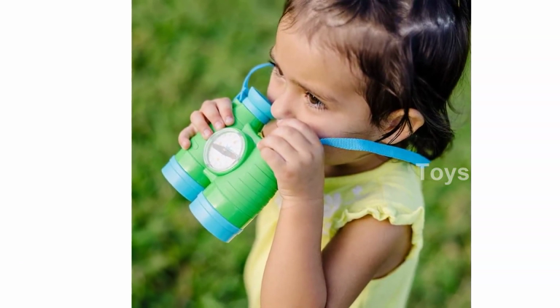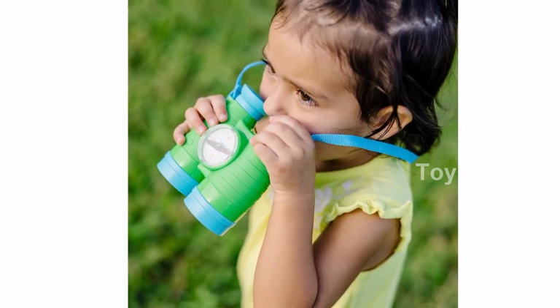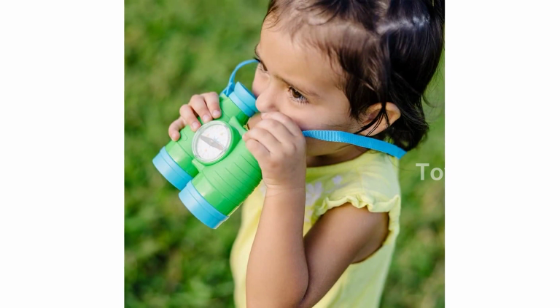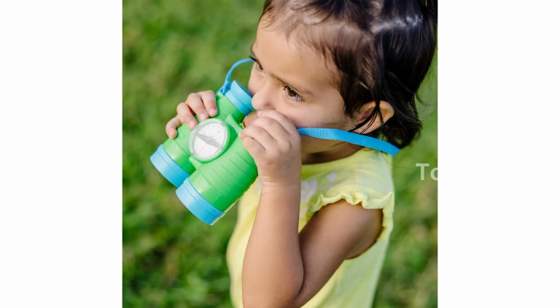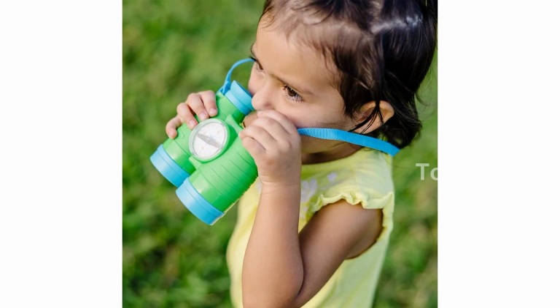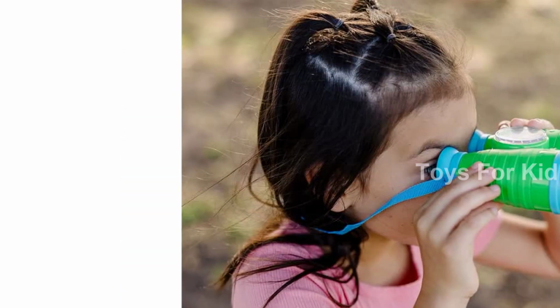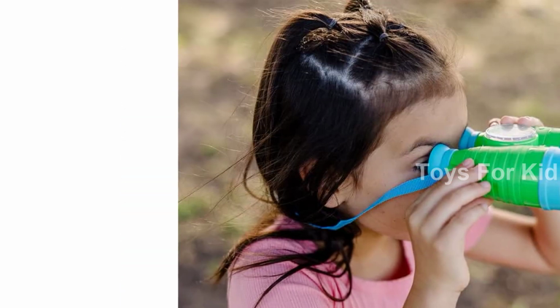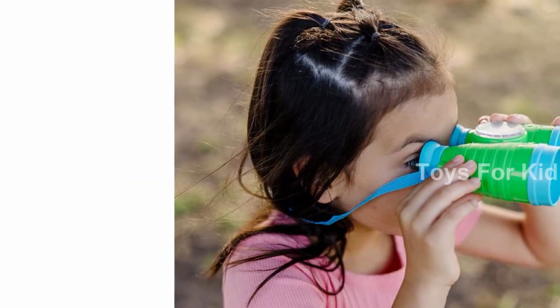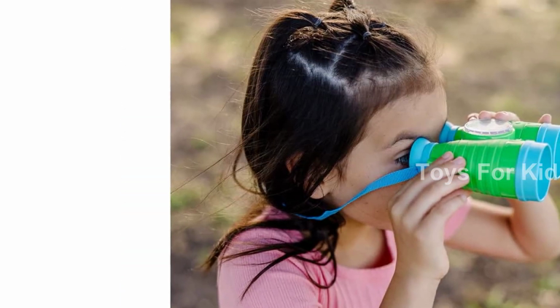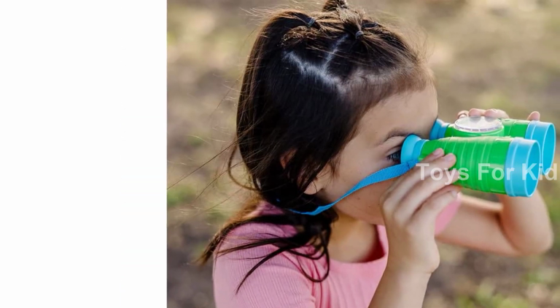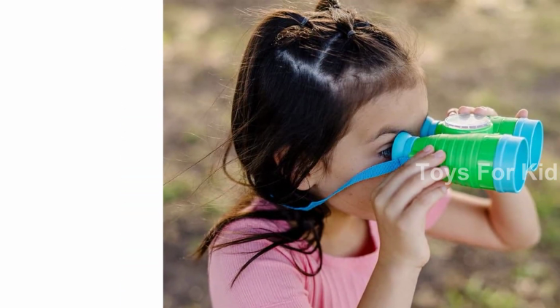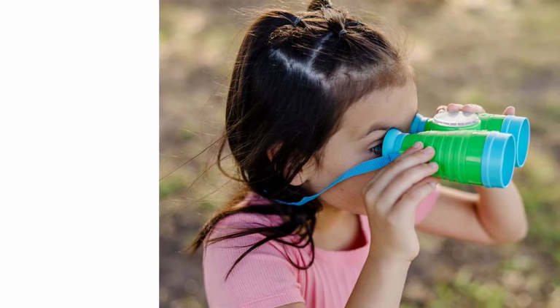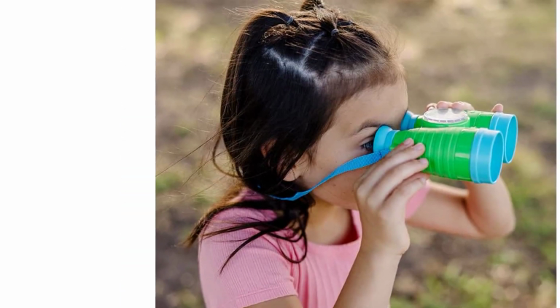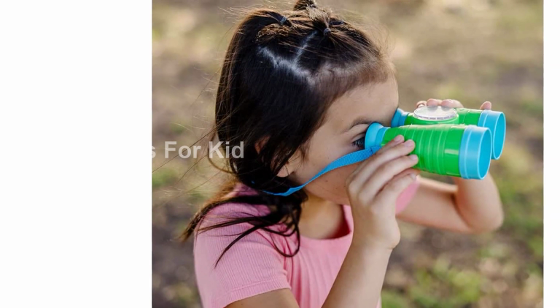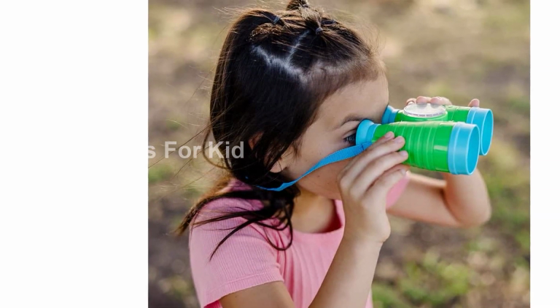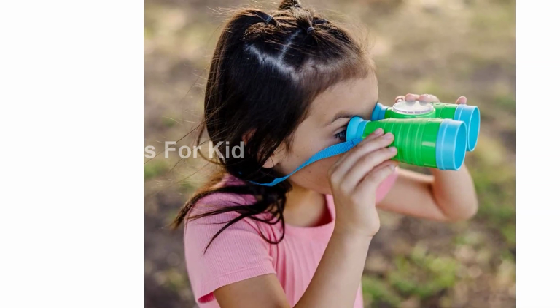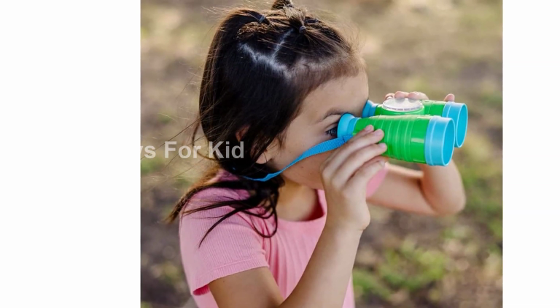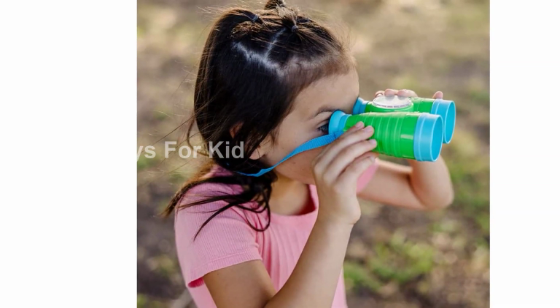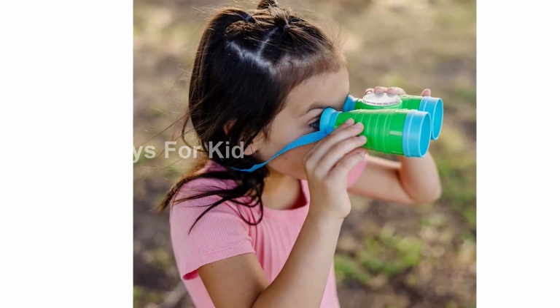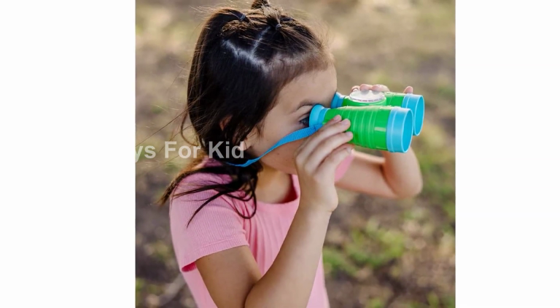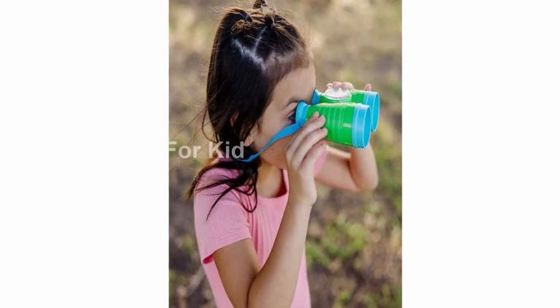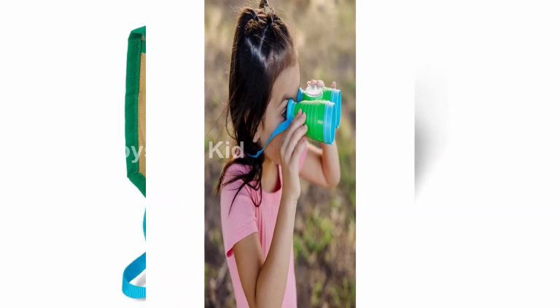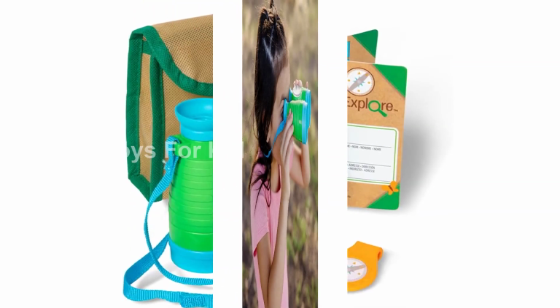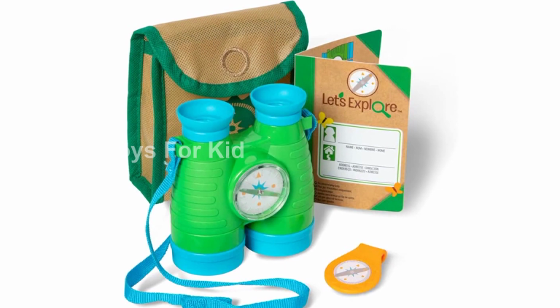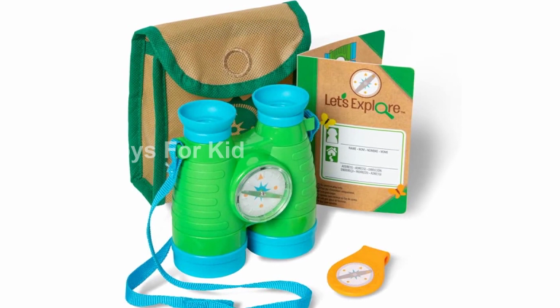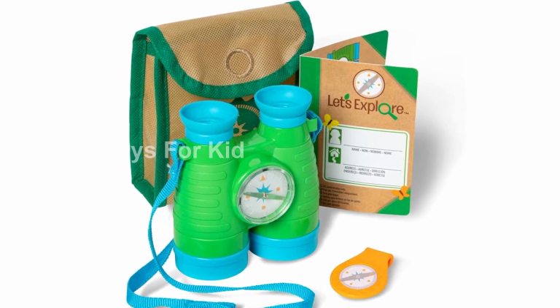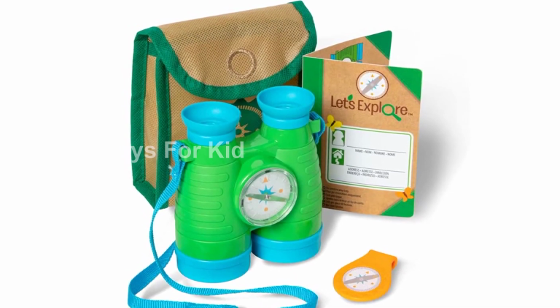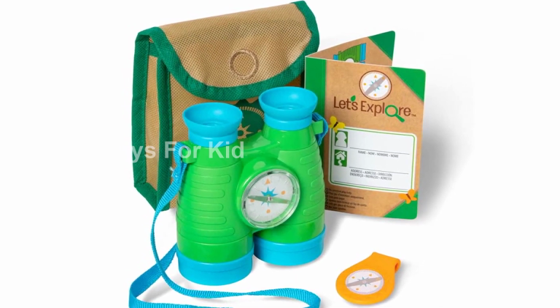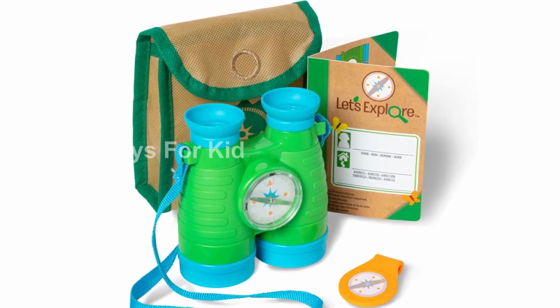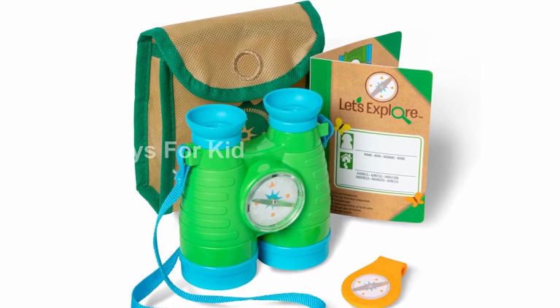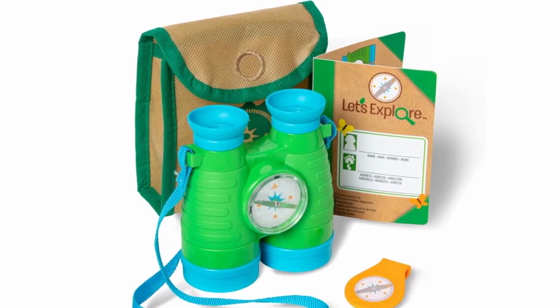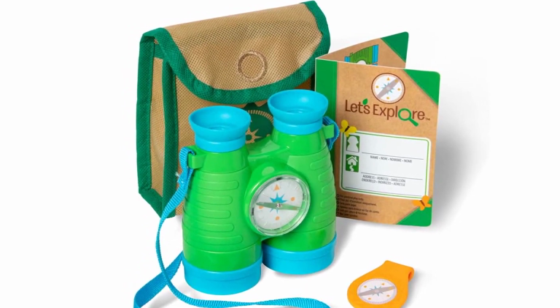Let's Explore by Melissa and Doug encourages kids to connect with the natural world through imaginative play. It inspires curiosity and confidence, all while providing screen-free entertainment. This play set makes a great gift and will keep children engaged and entertained for hours.